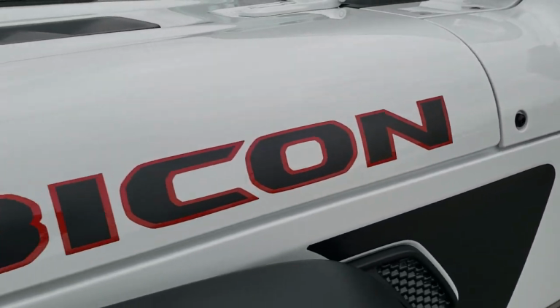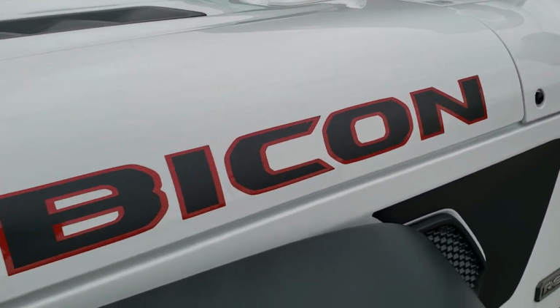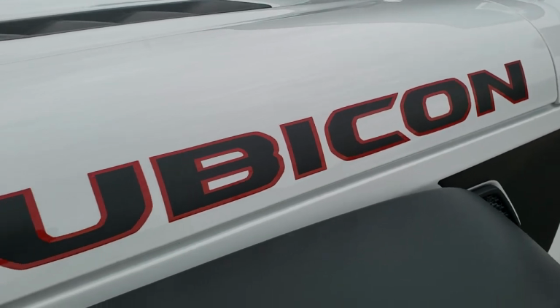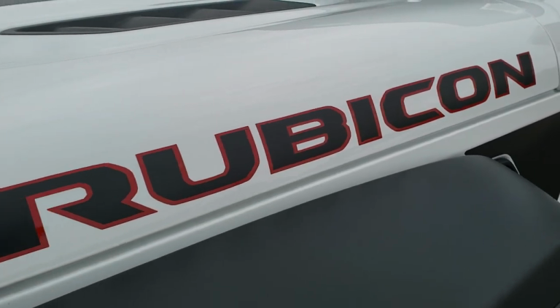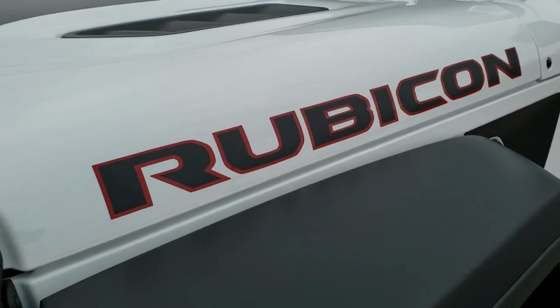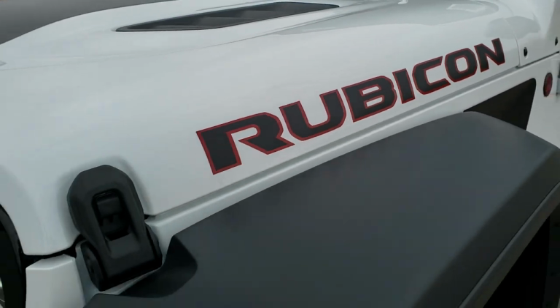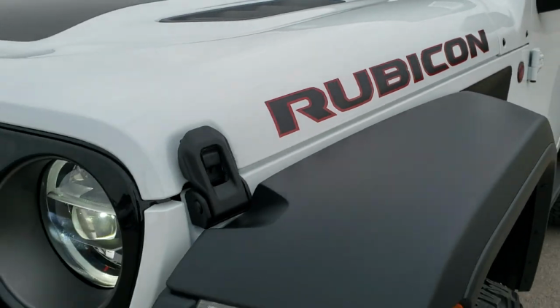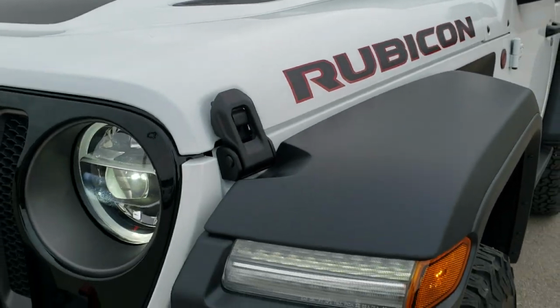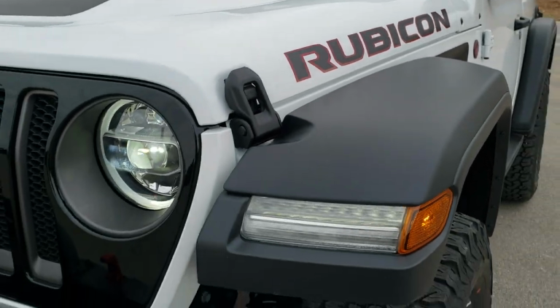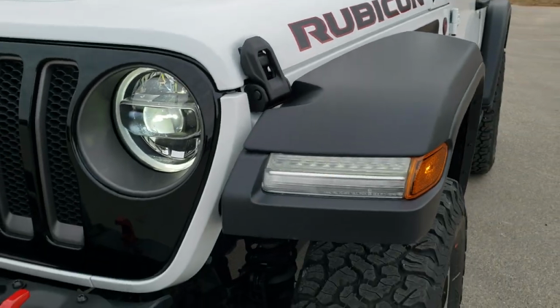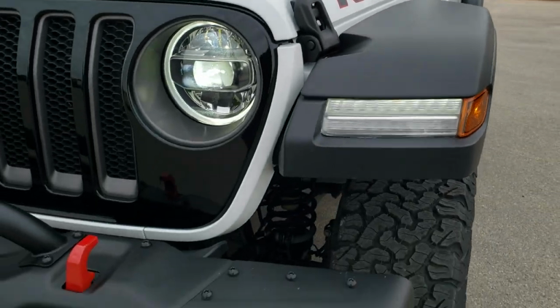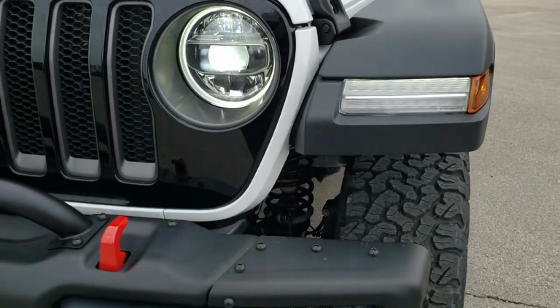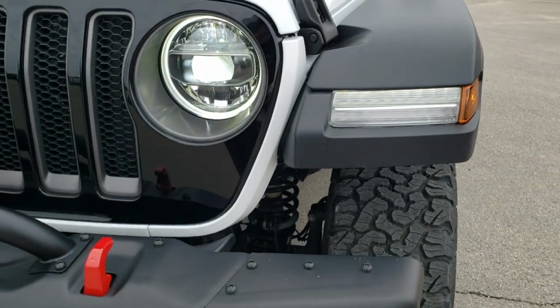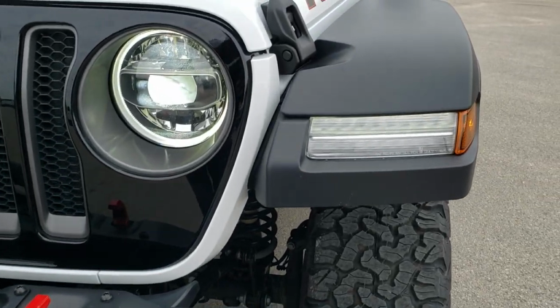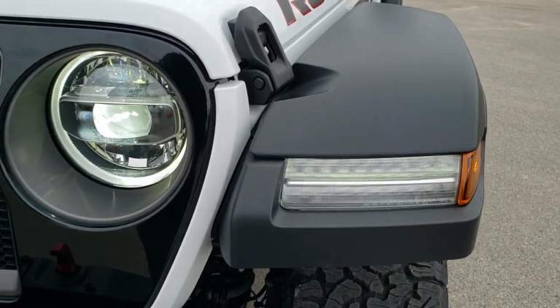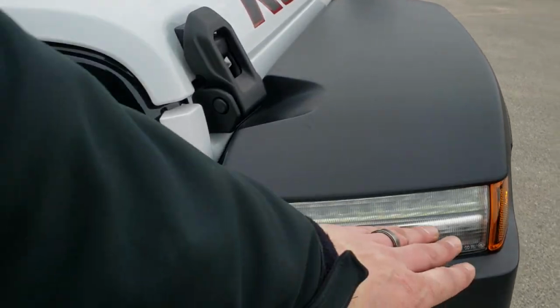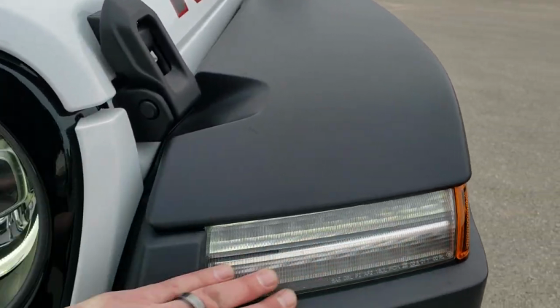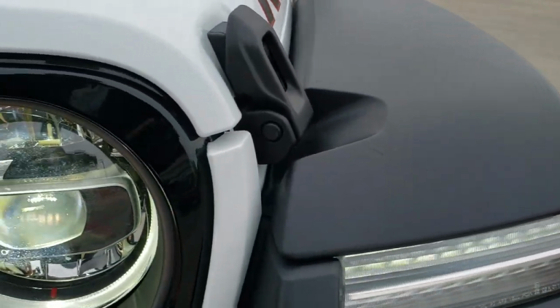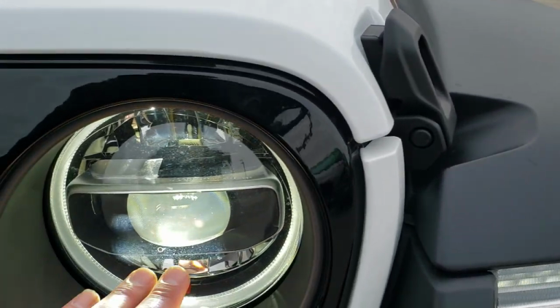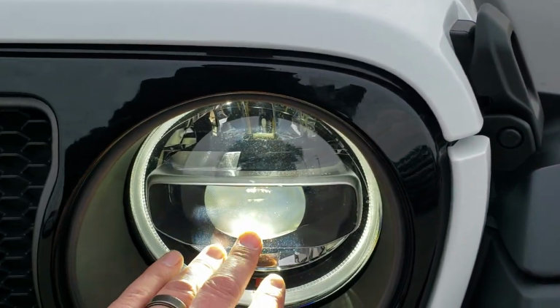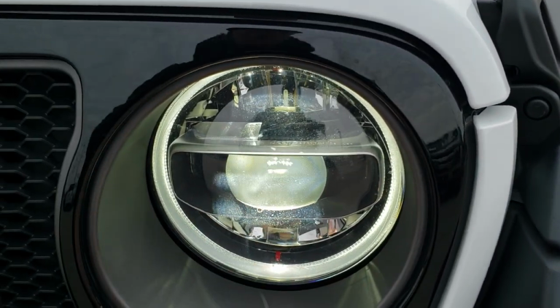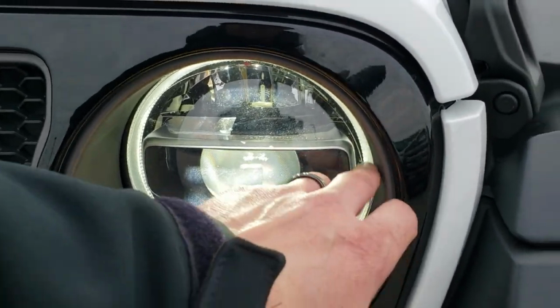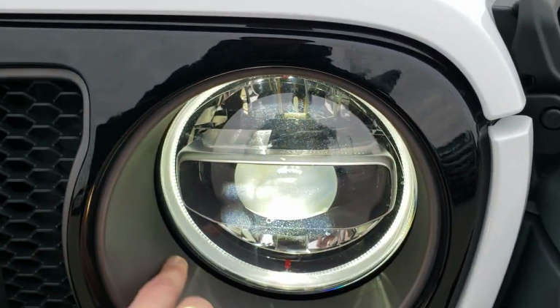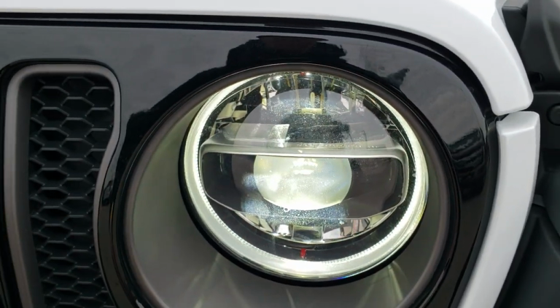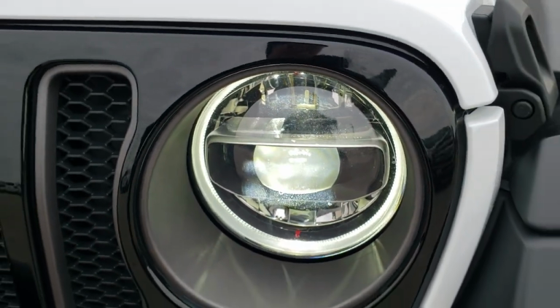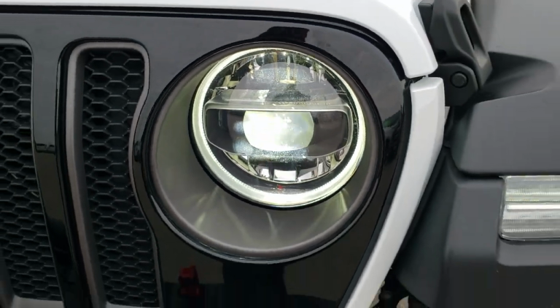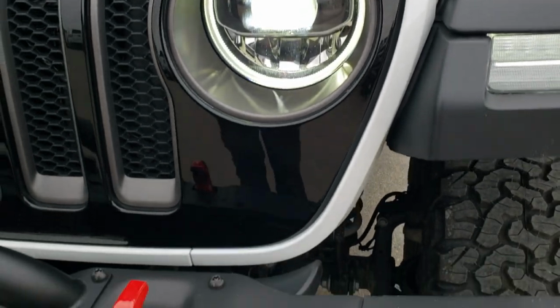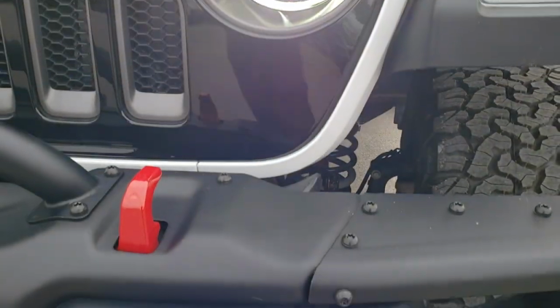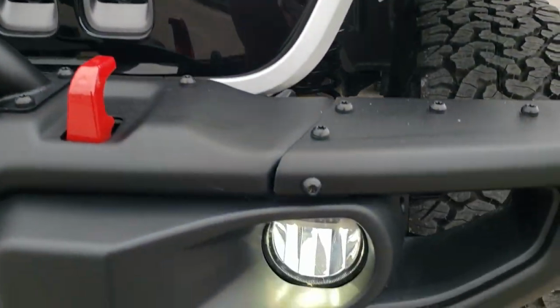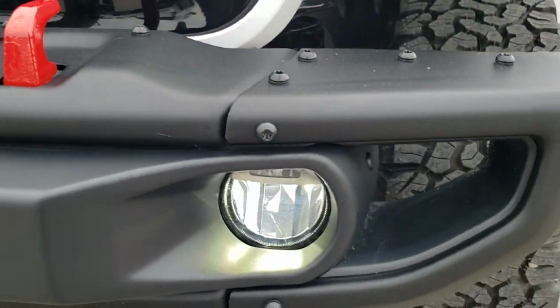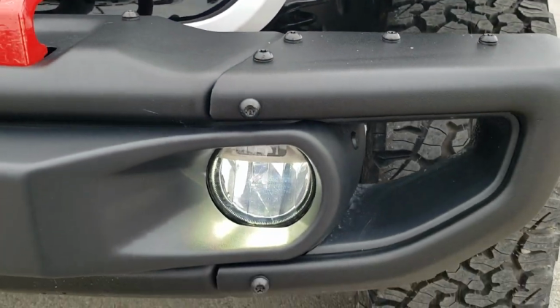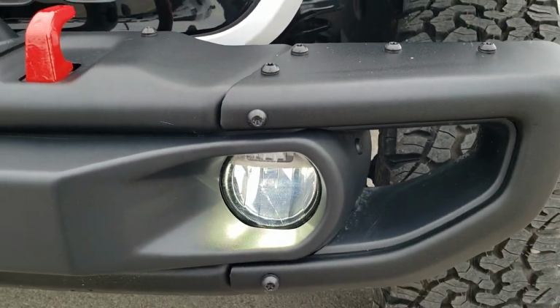The red-outlined Rubicon logo. The LED lighting group is going to give you the LED running lights in the fenders, the LED headlamps and the LED ring around those headlamps, as well as LED fog lamps.